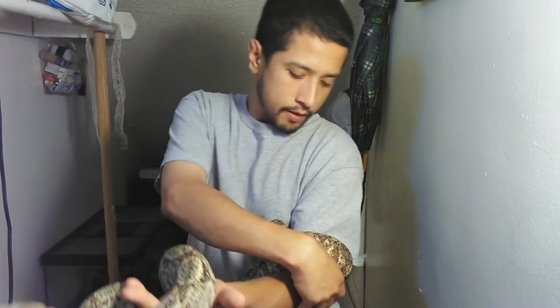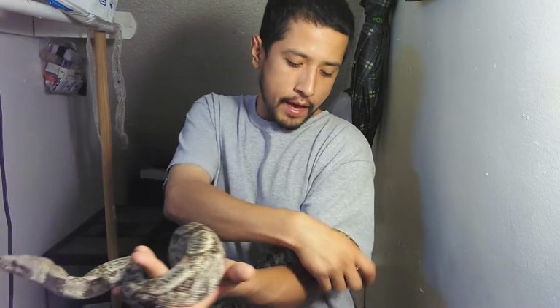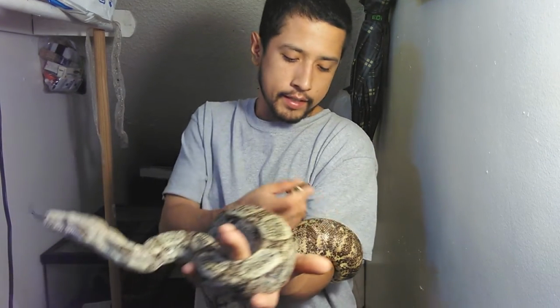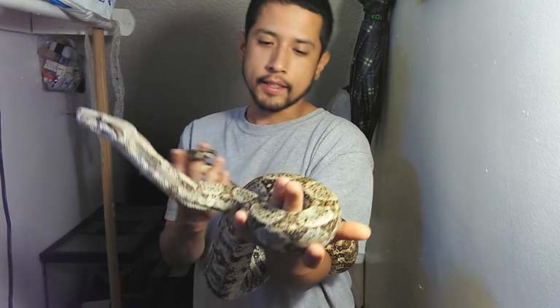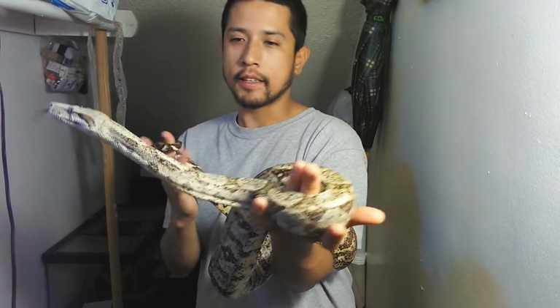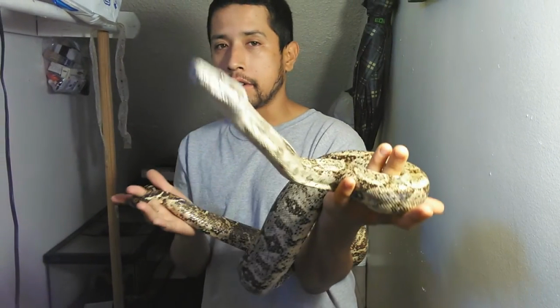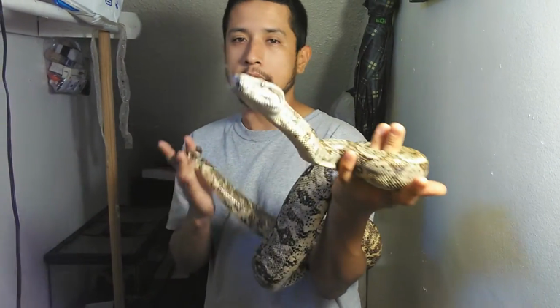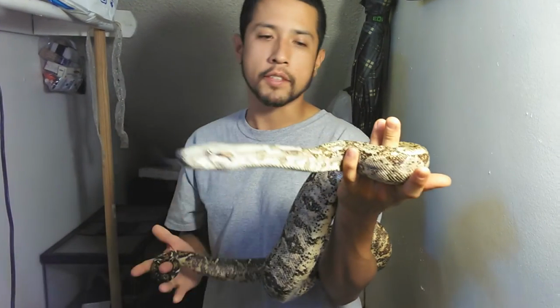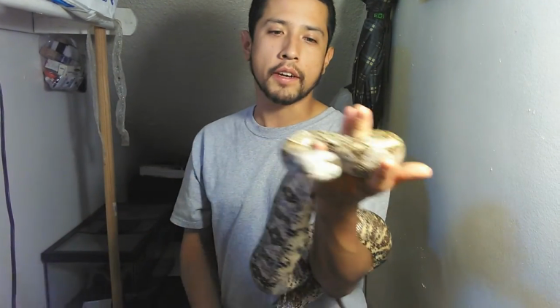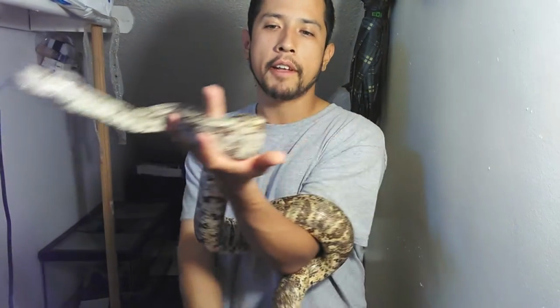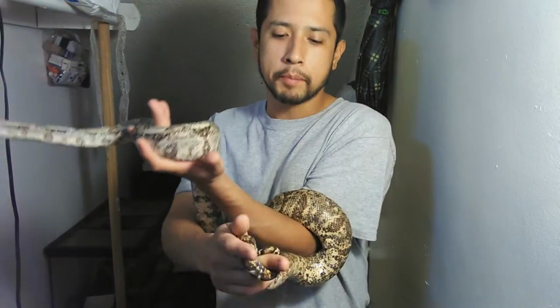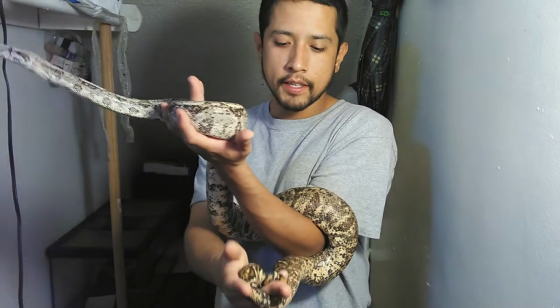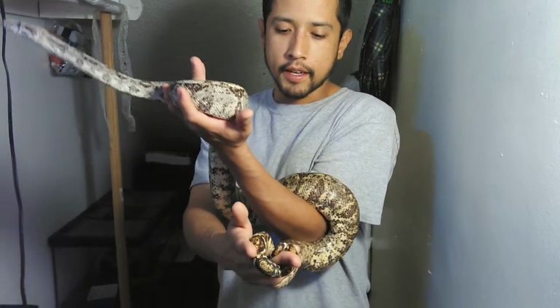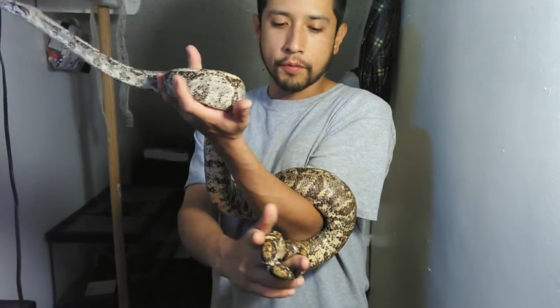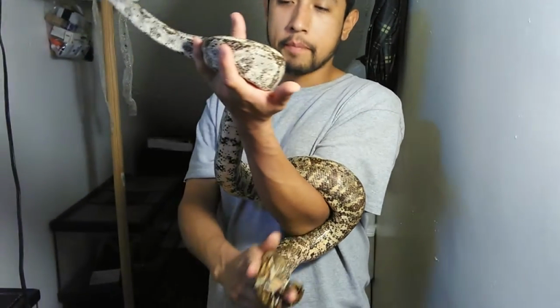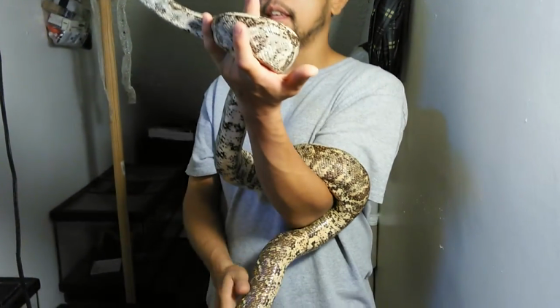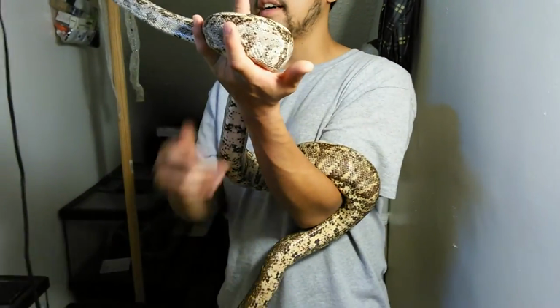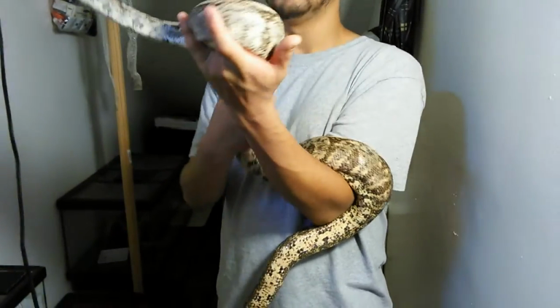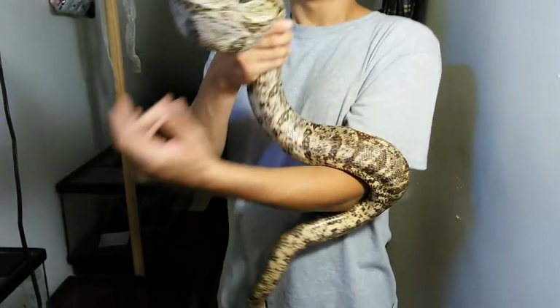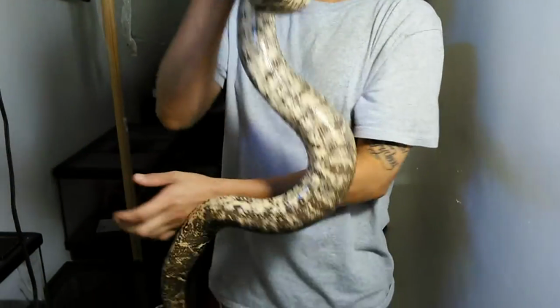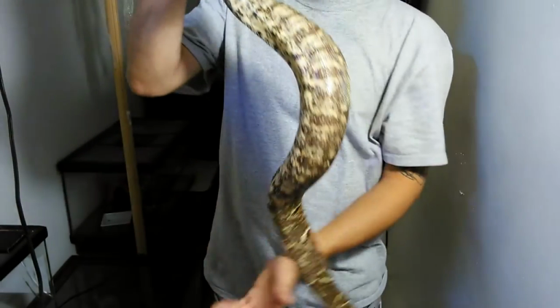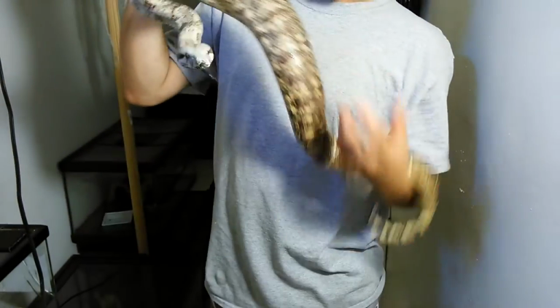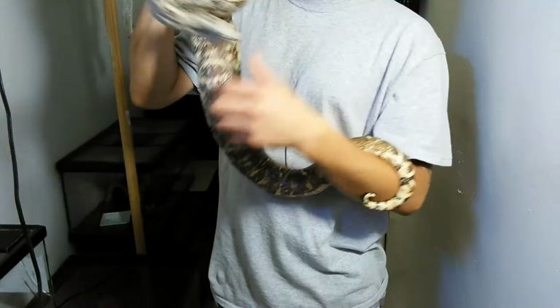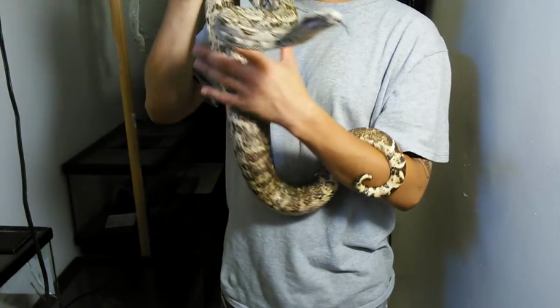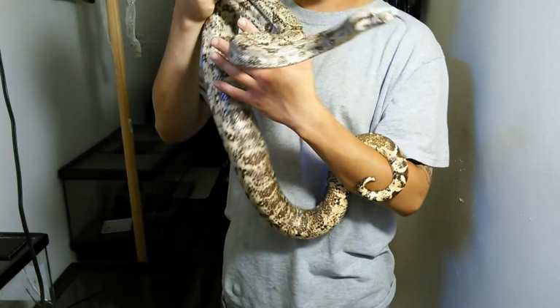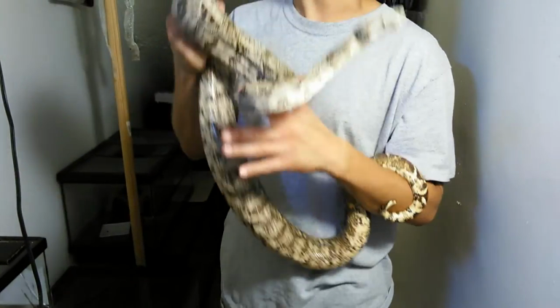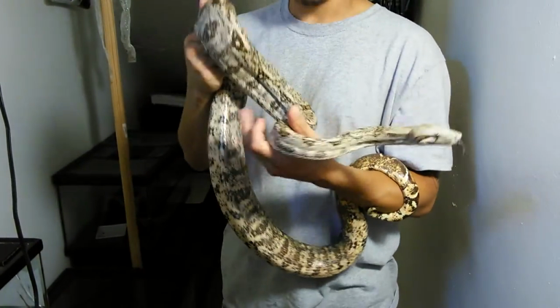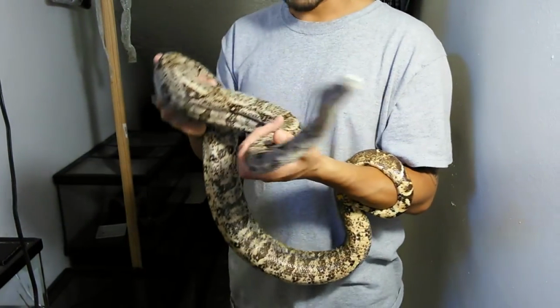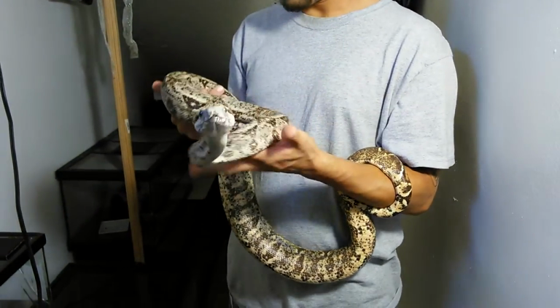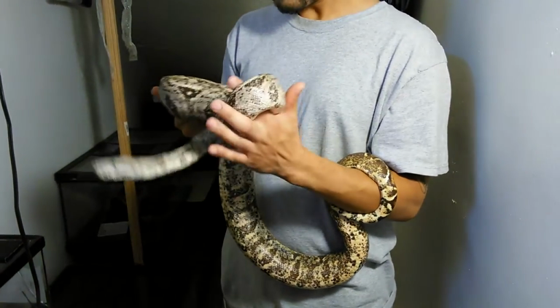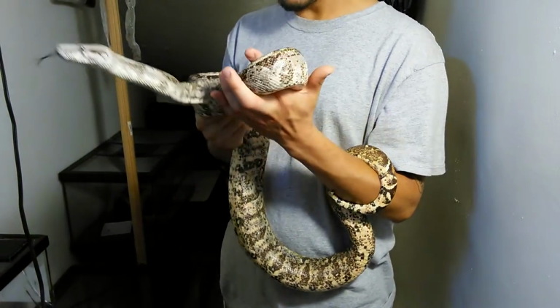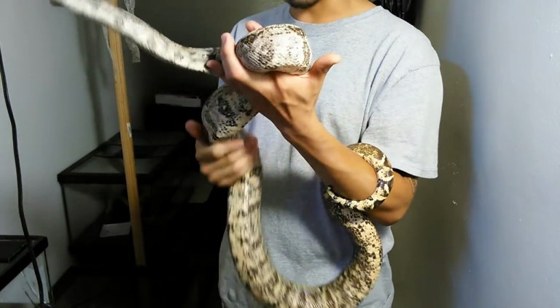With that being said, she is a boa constrictor imperator subspecies that comes from the hog islands off of Honduras. That is her locale.